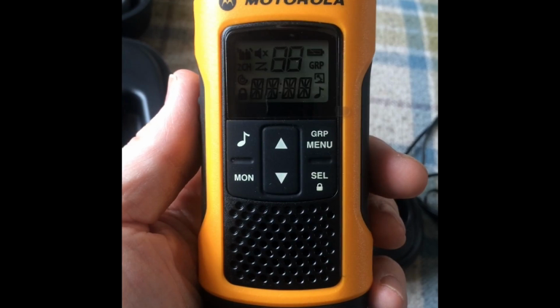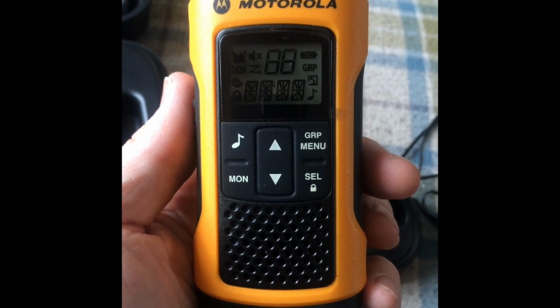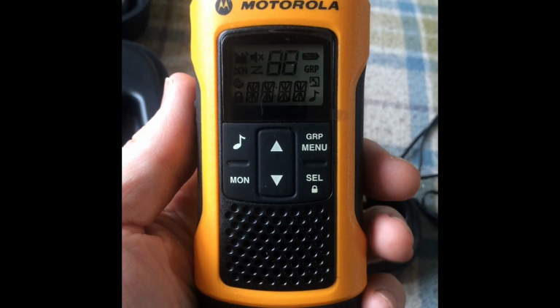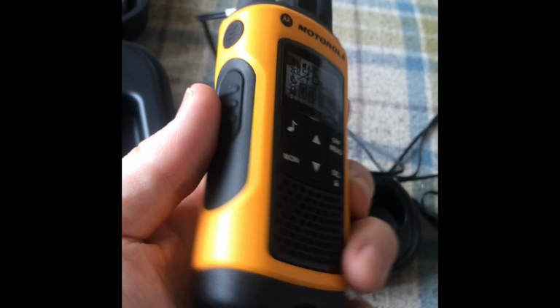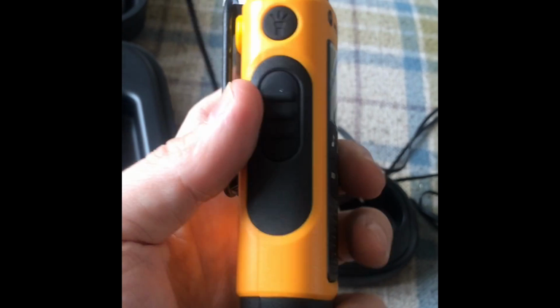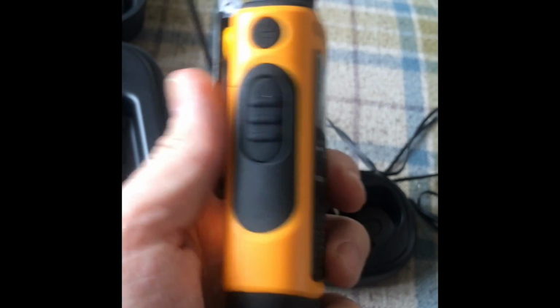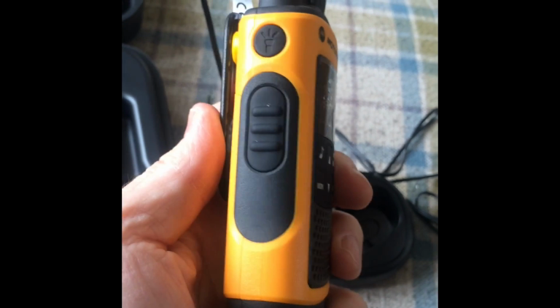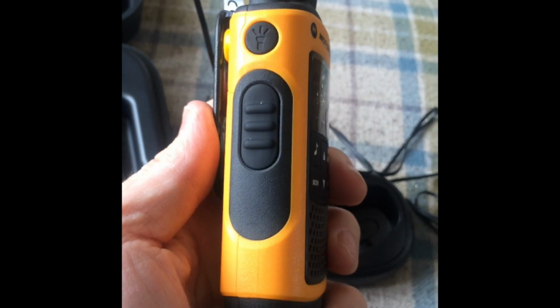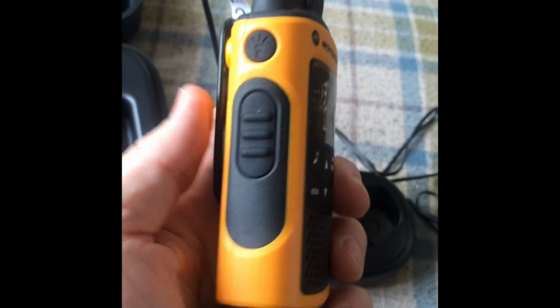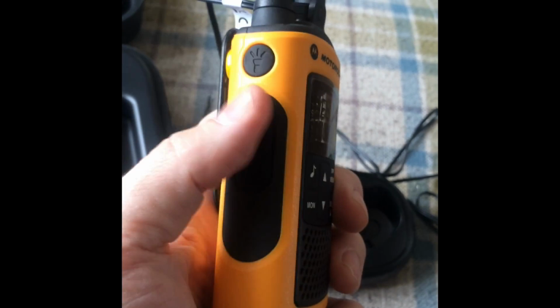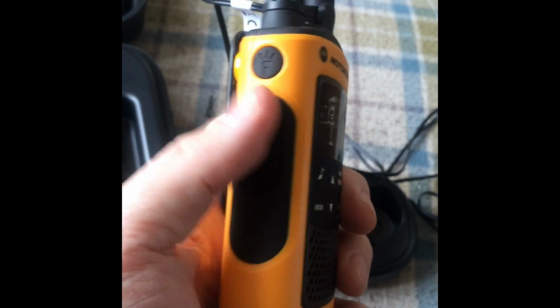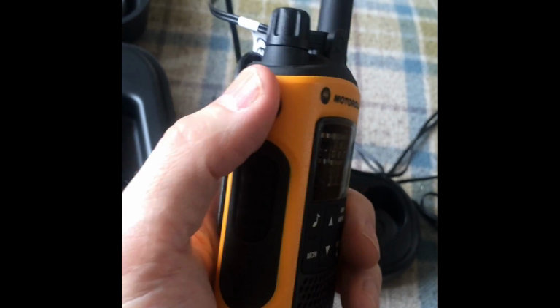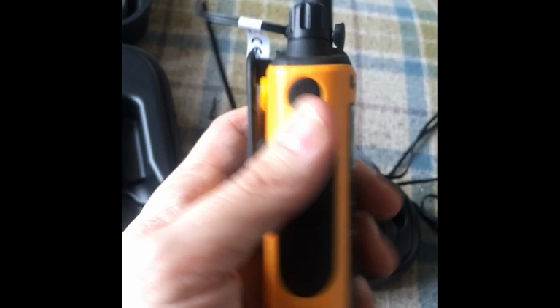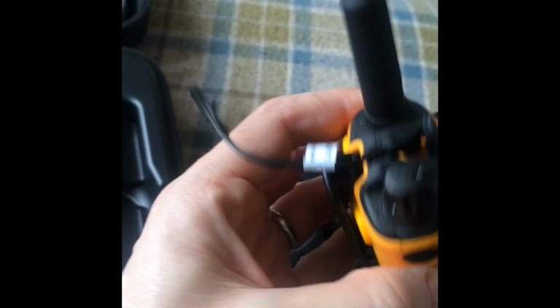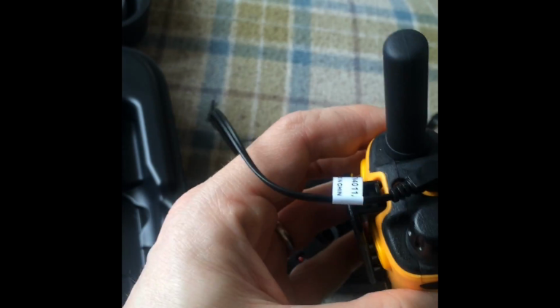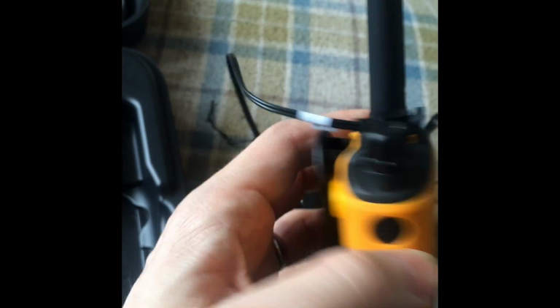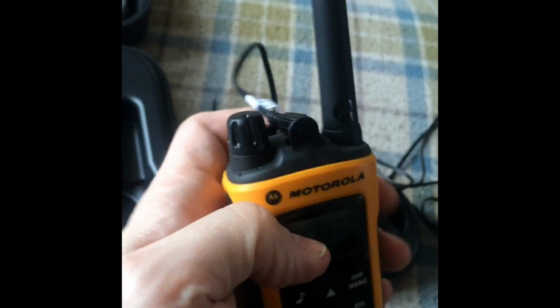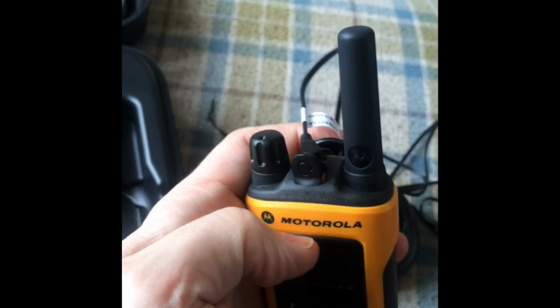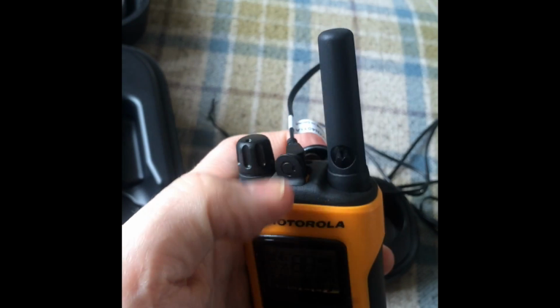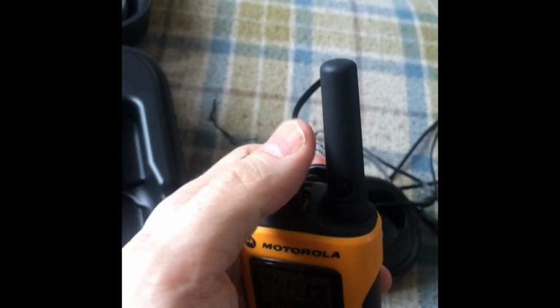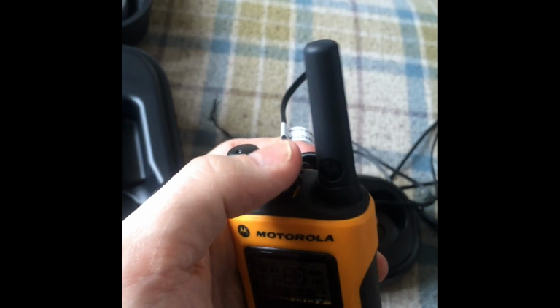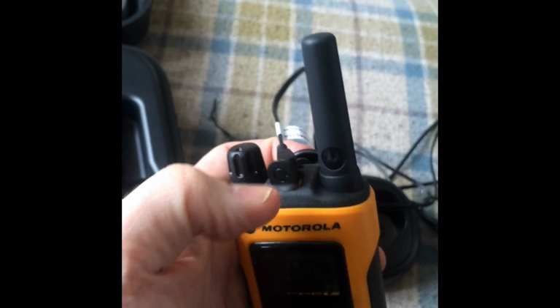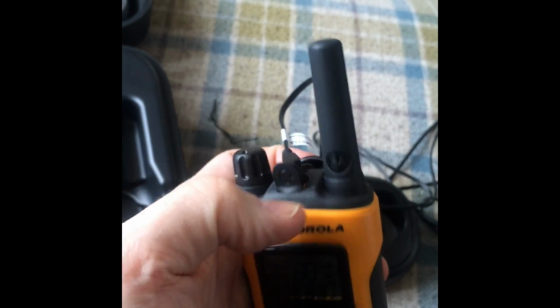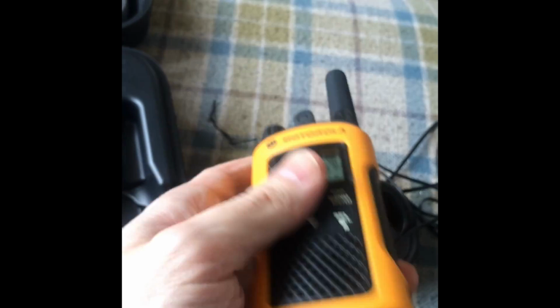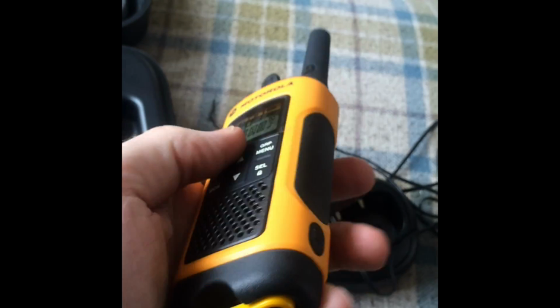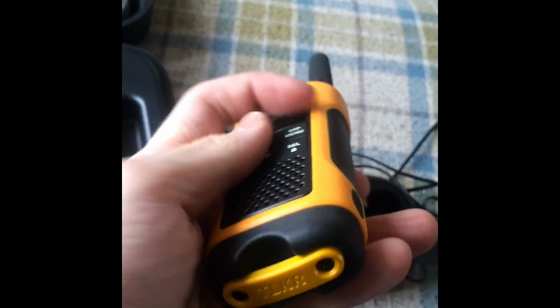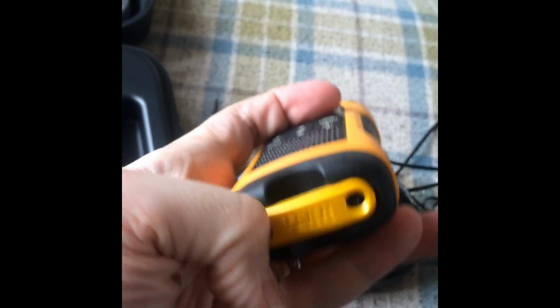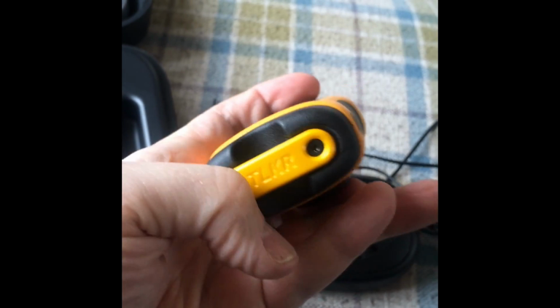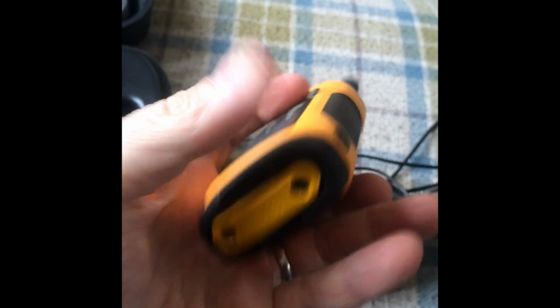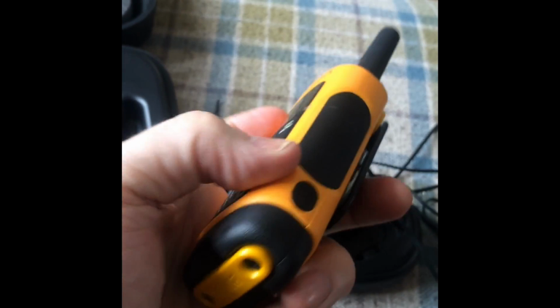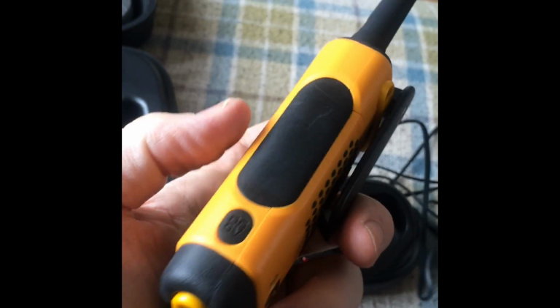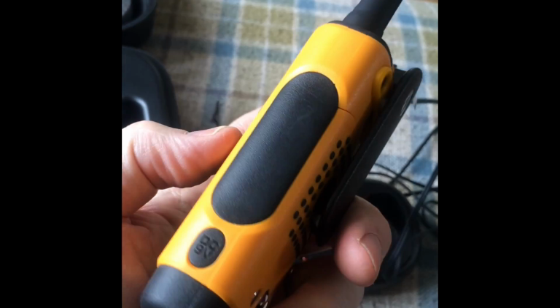Here's a little bit more of a close-up. All the buttons and access points have little rubber covers. And the reason for that is these are water resistant.